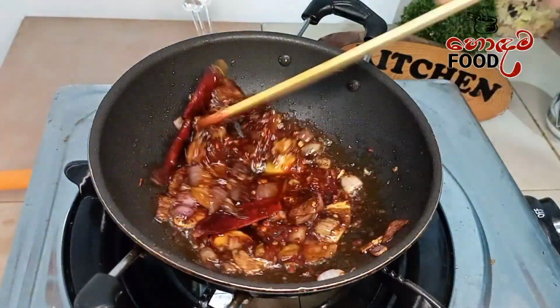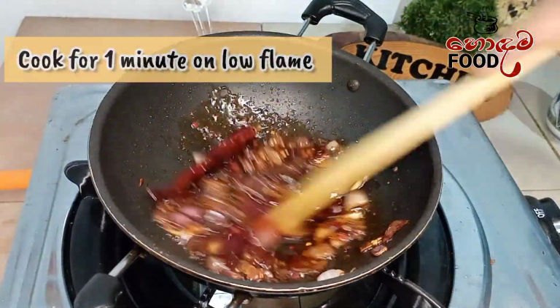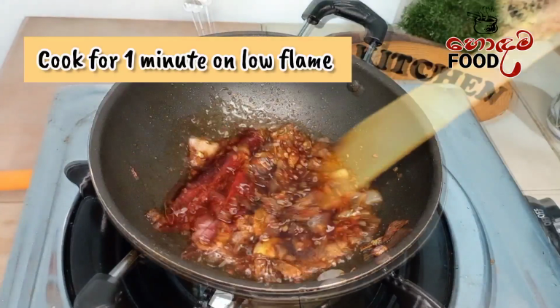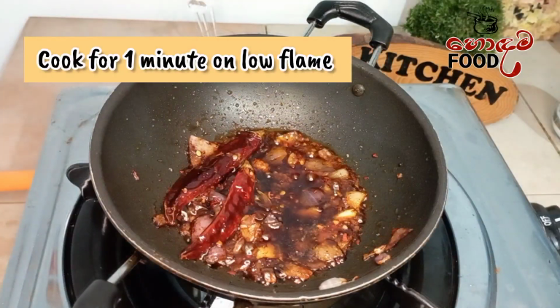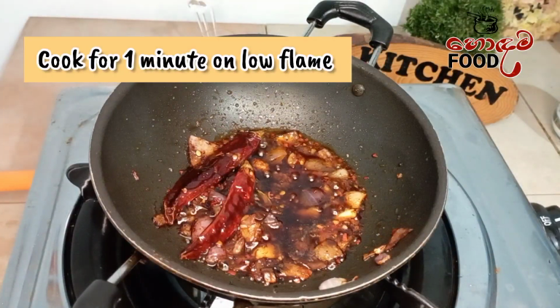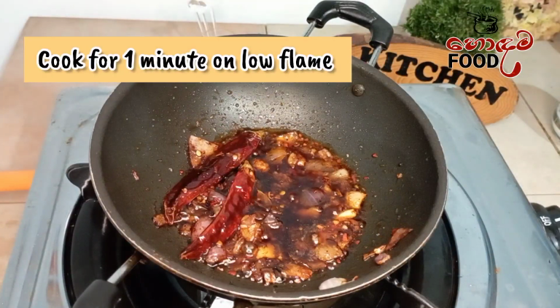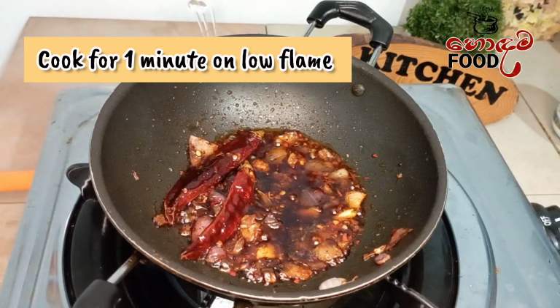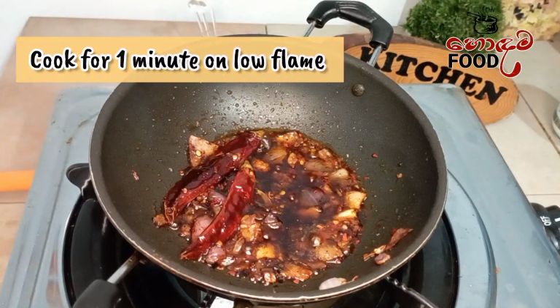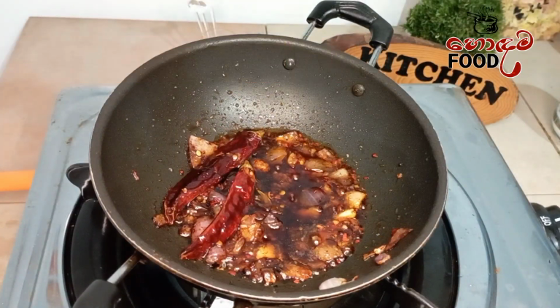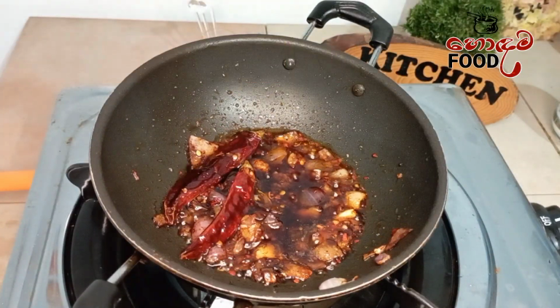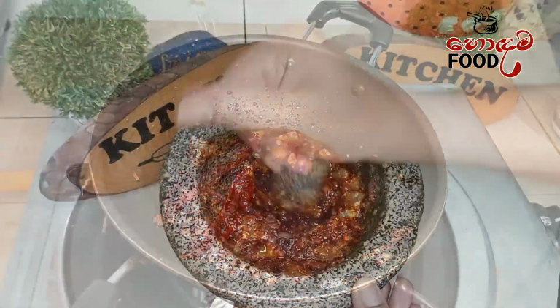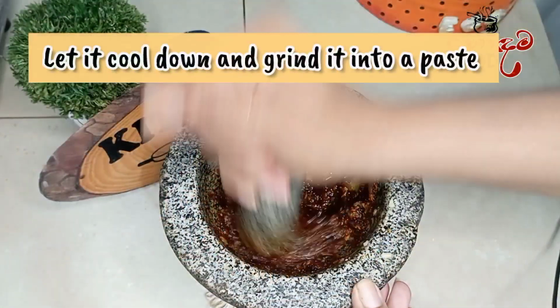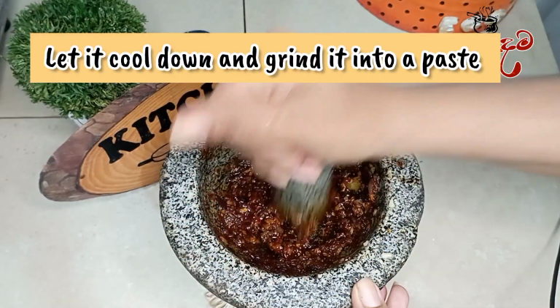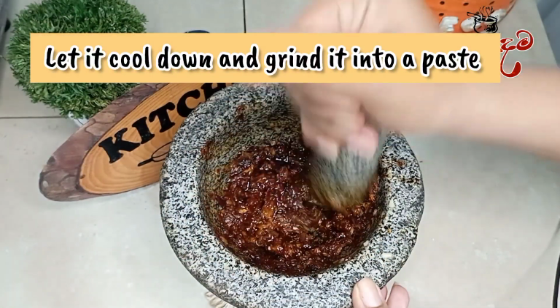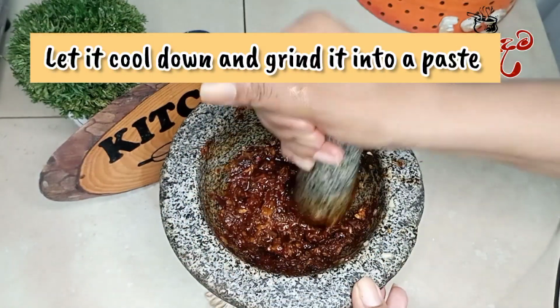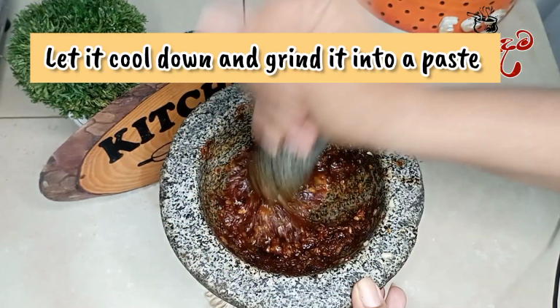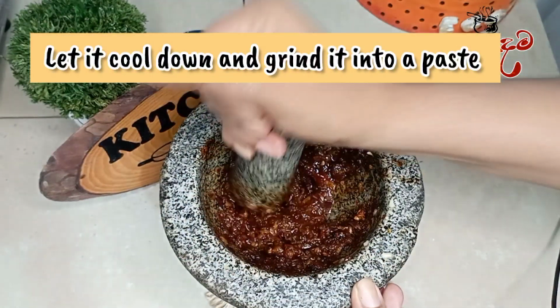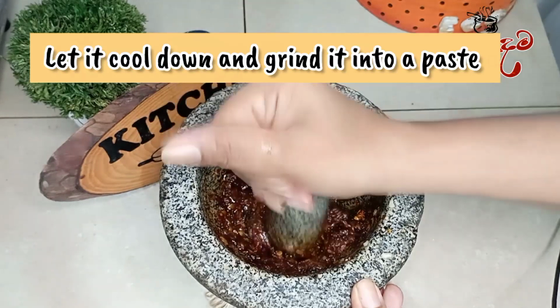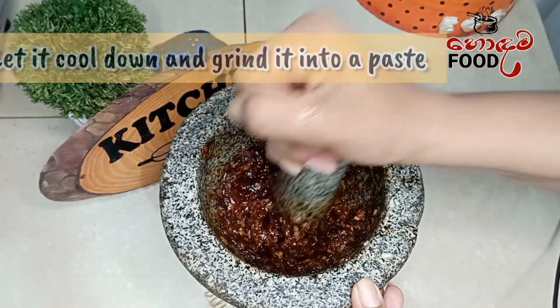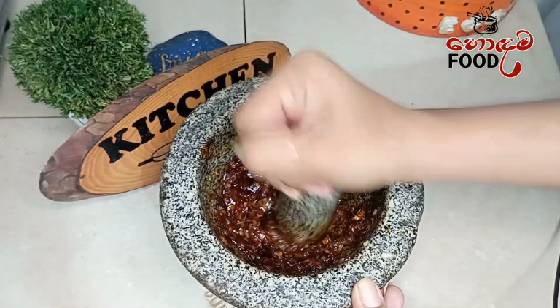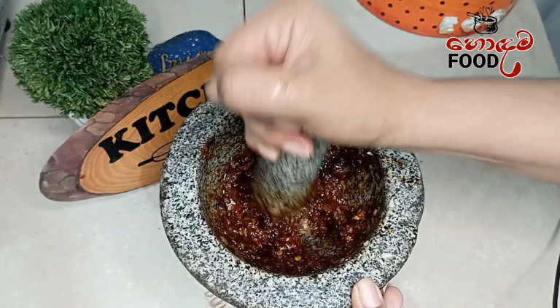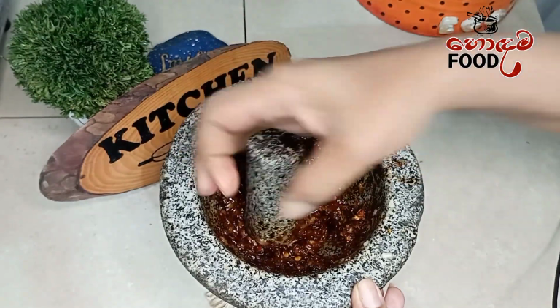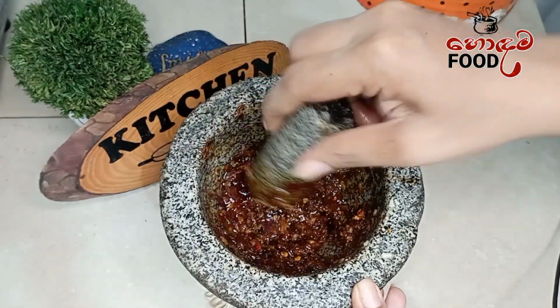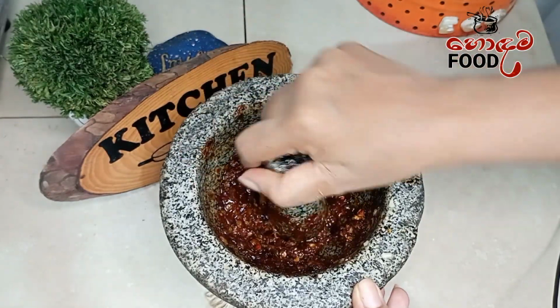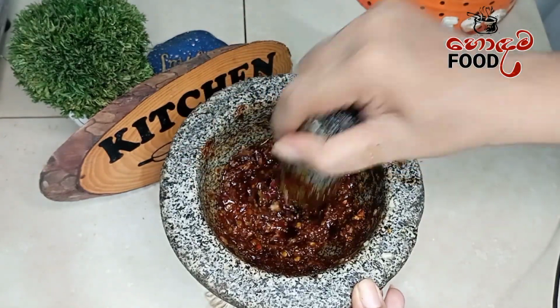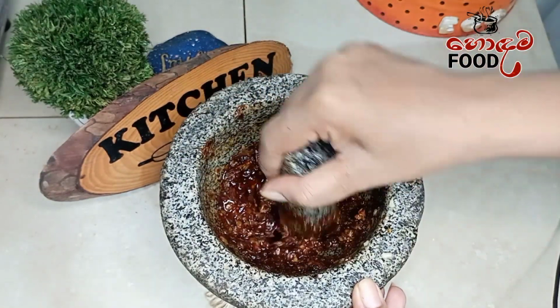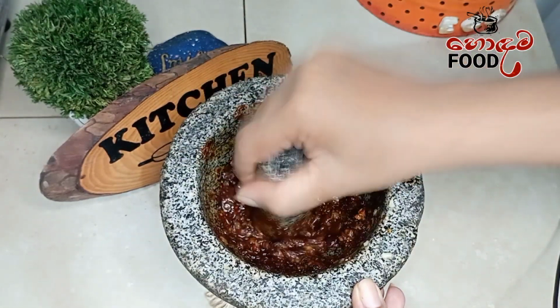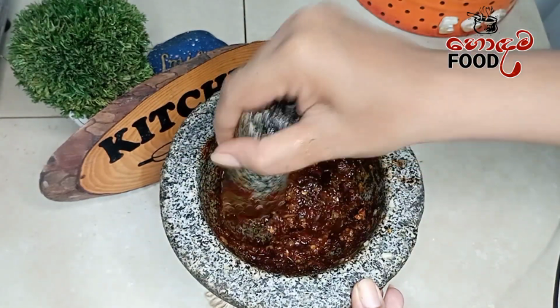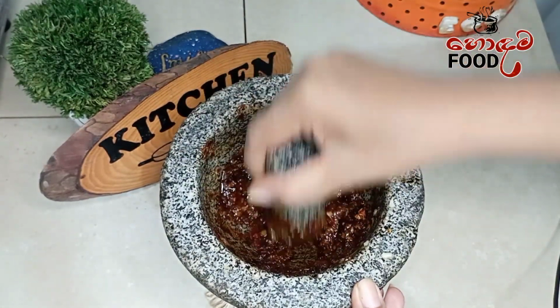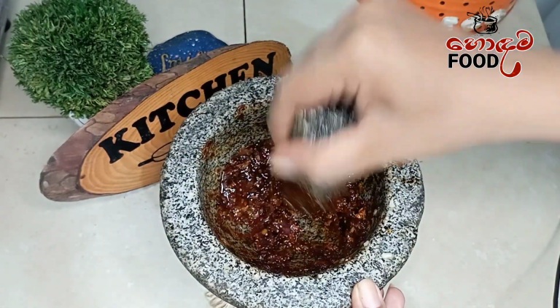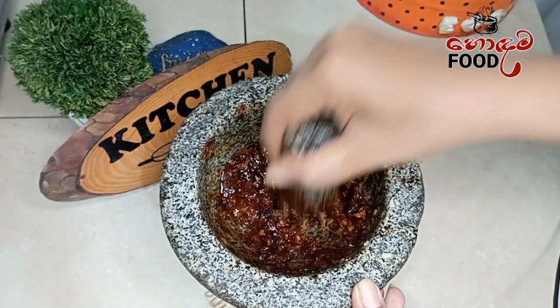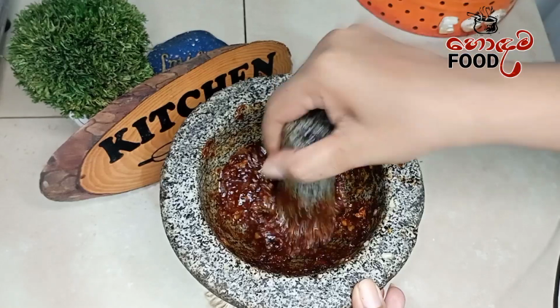We are going to mix it in a little bit. We are going to add this paste when we use it to cook it.